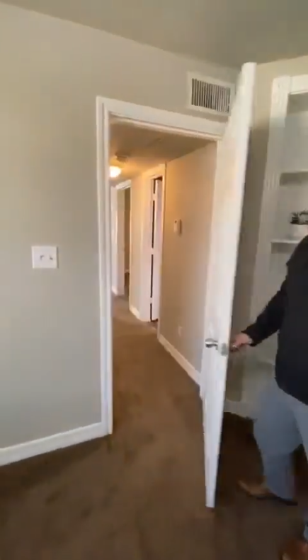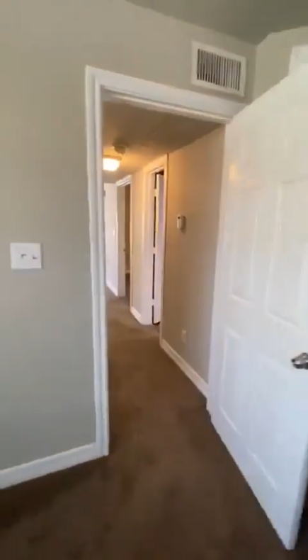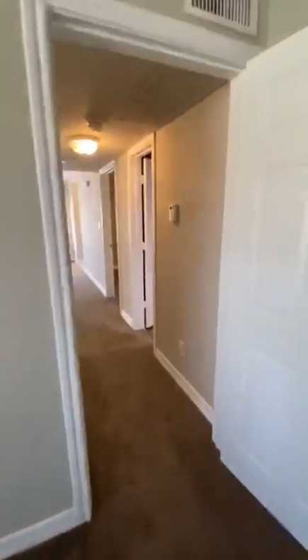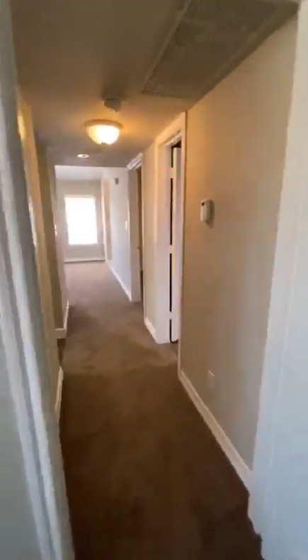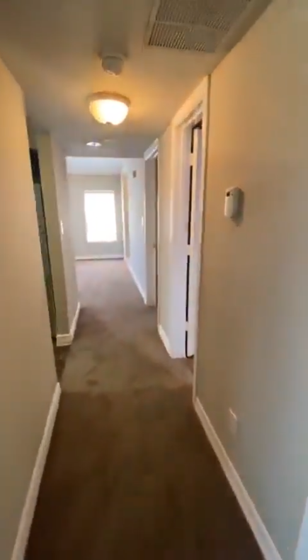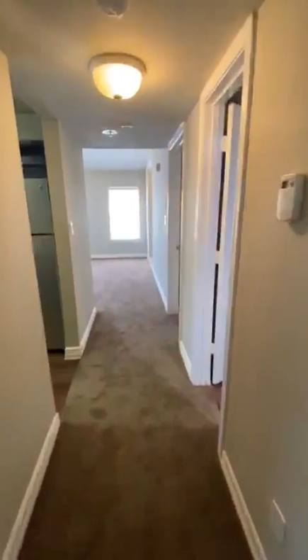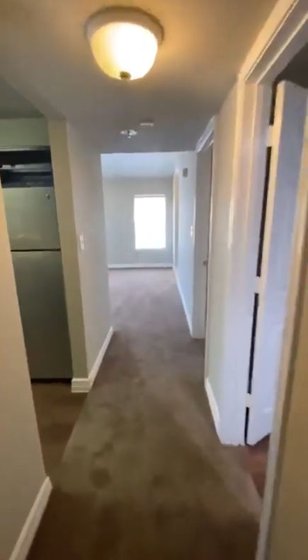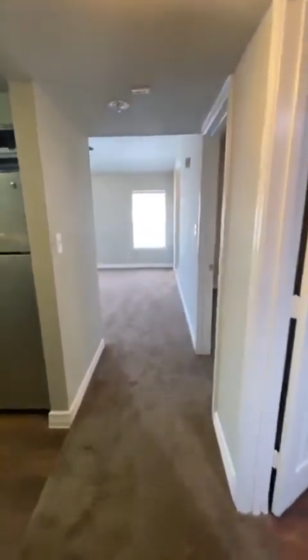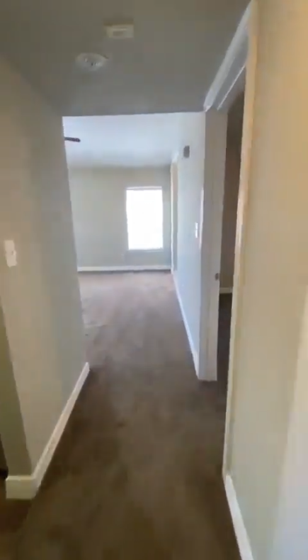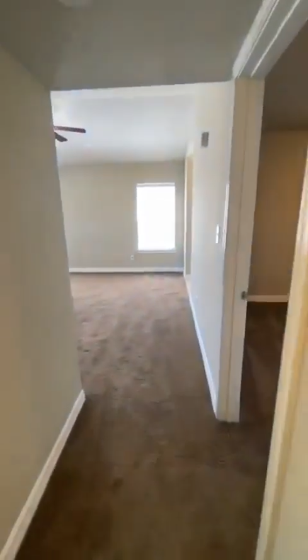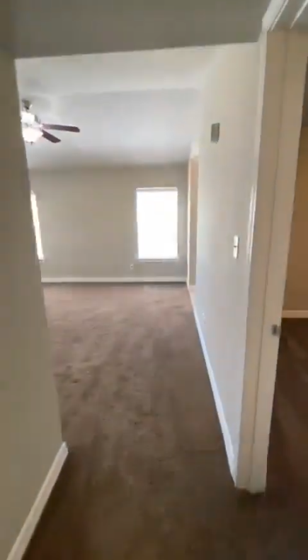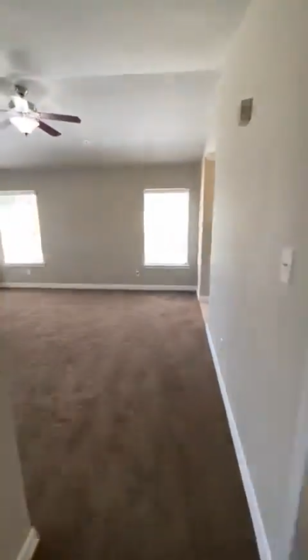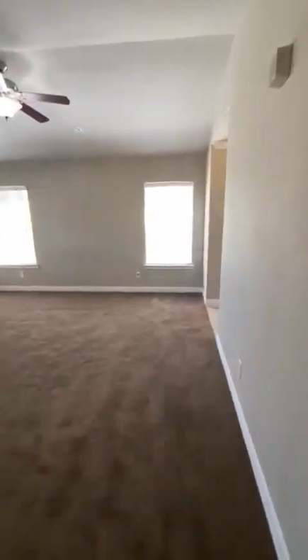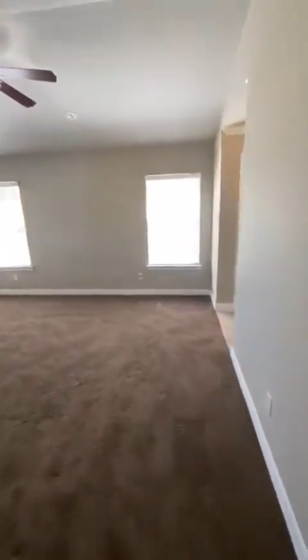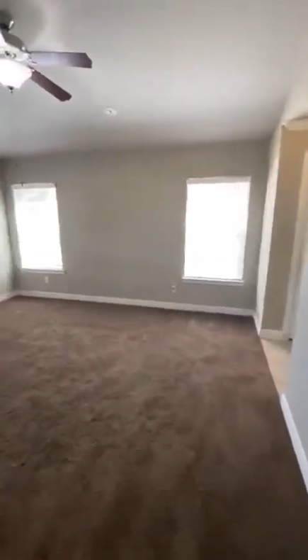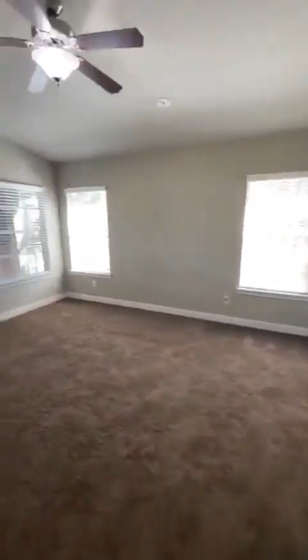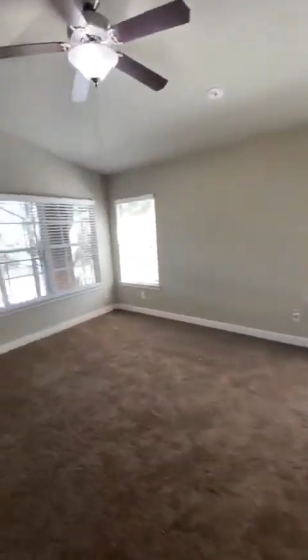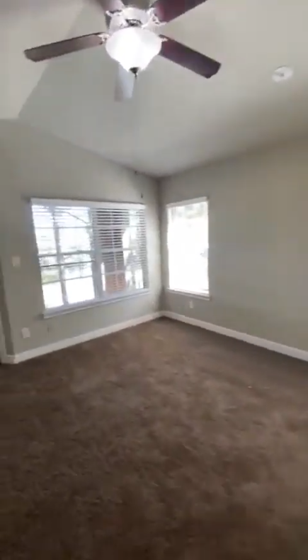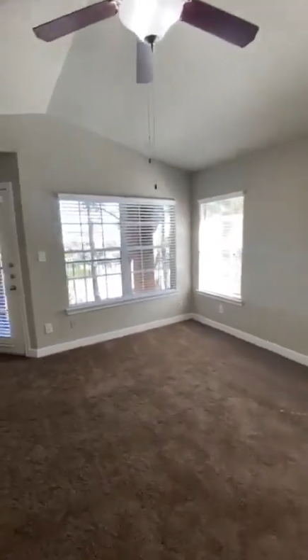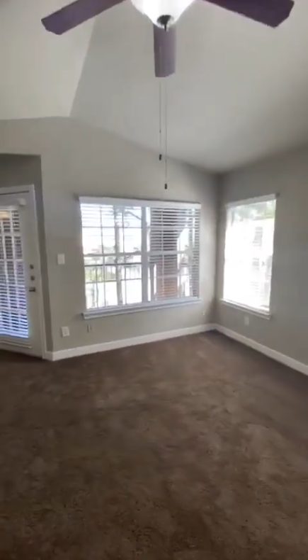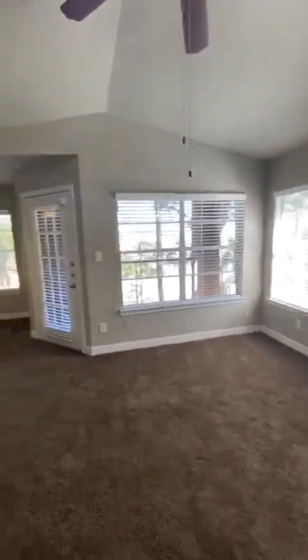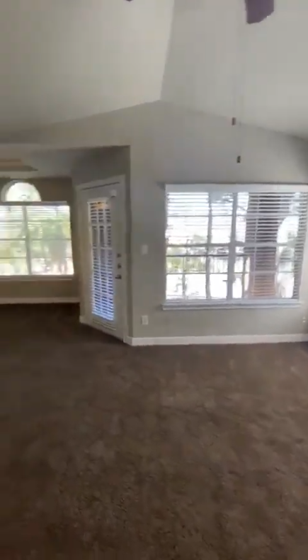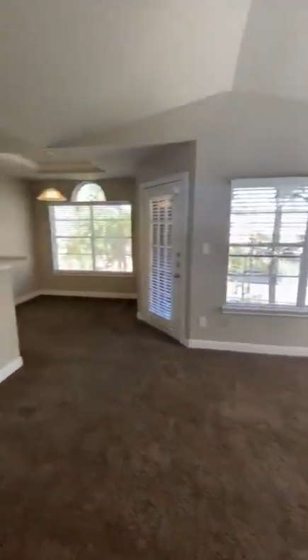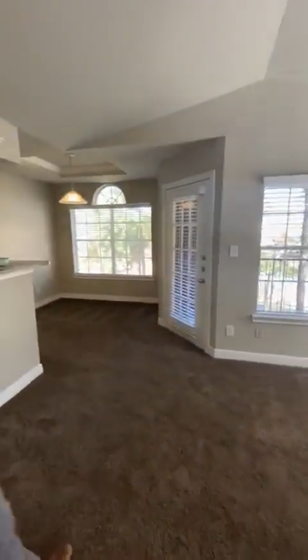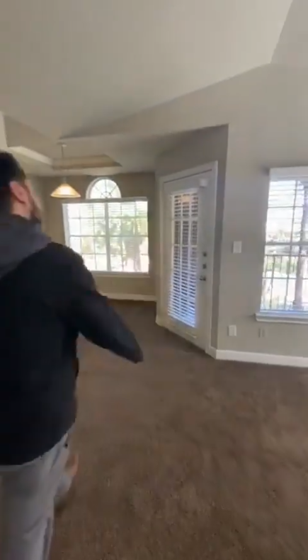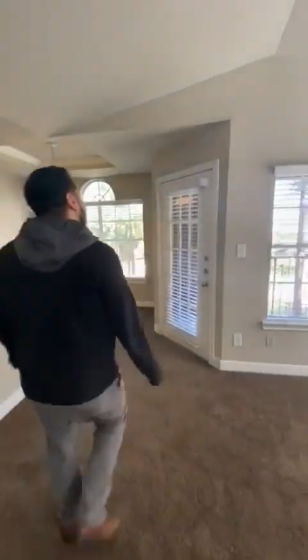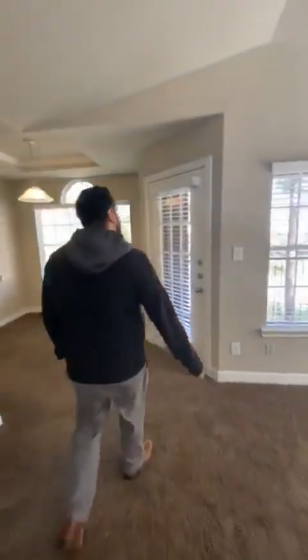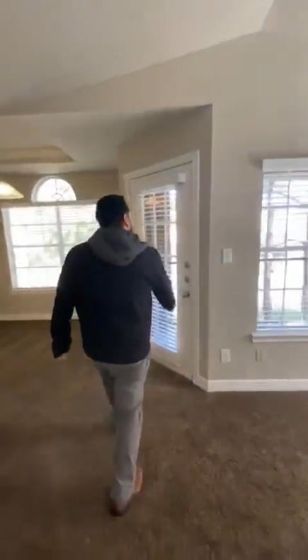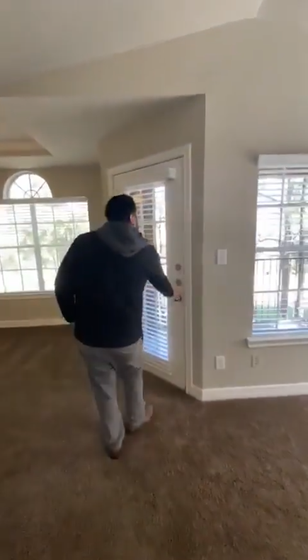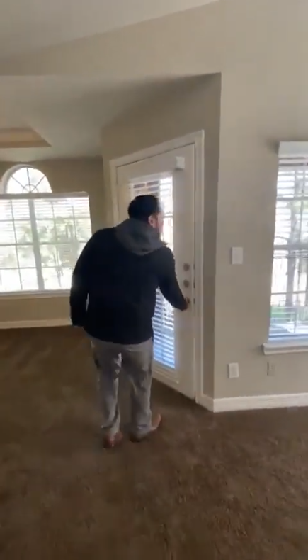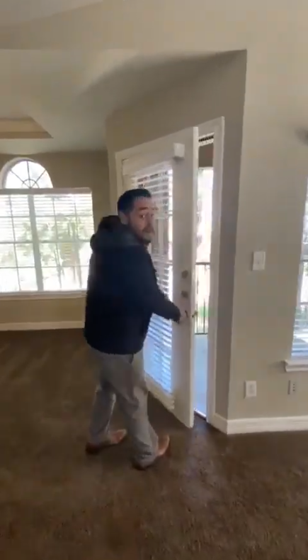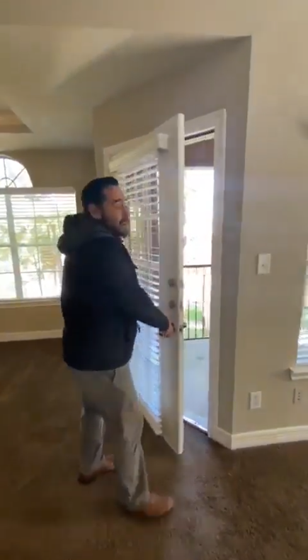Going back out to our living room area — this is the view from you leaving your apartment every day, so definitely want to come and grab this before the end of our special. I've got one more thing to show you: our patios.